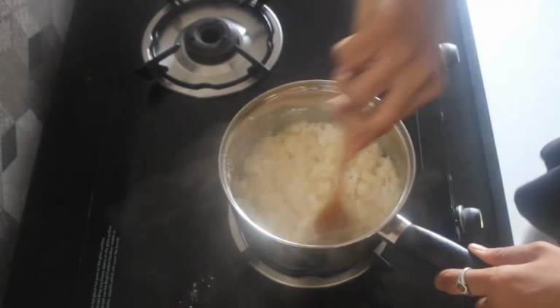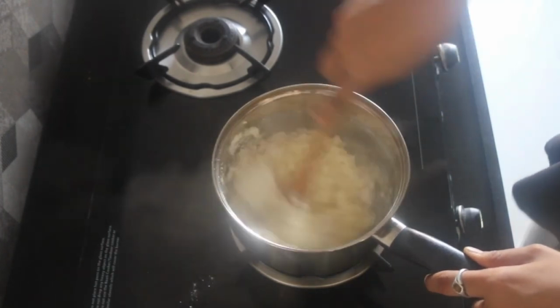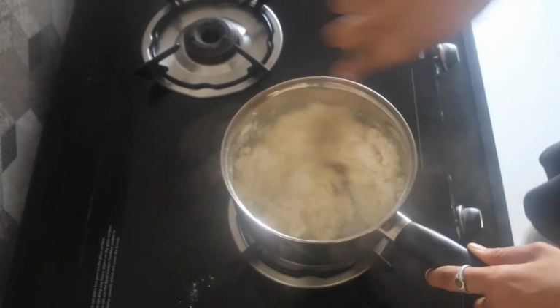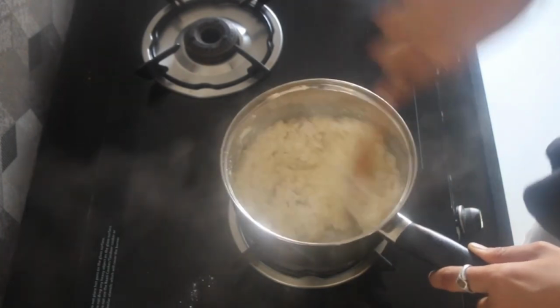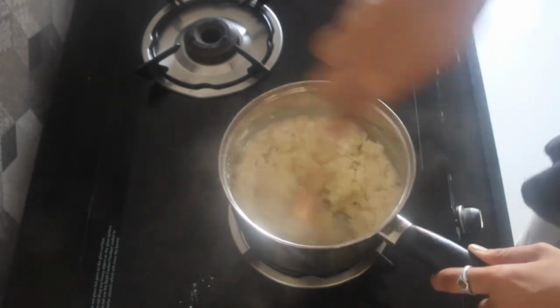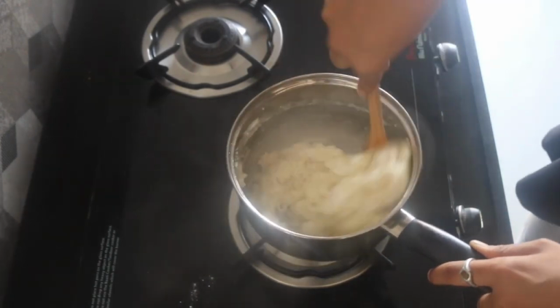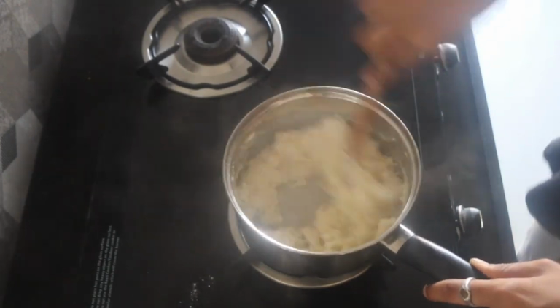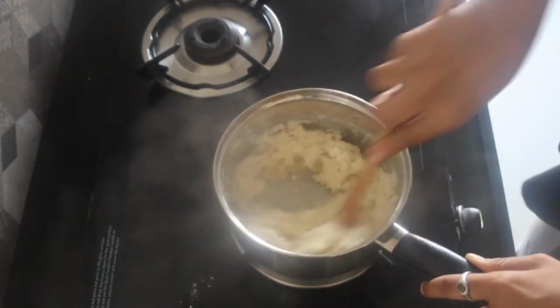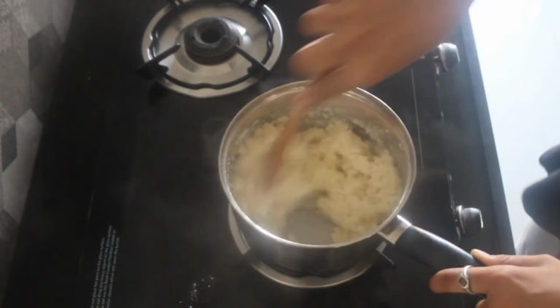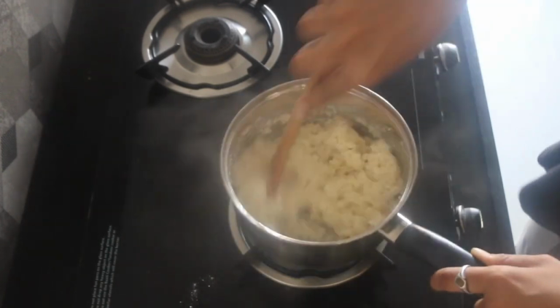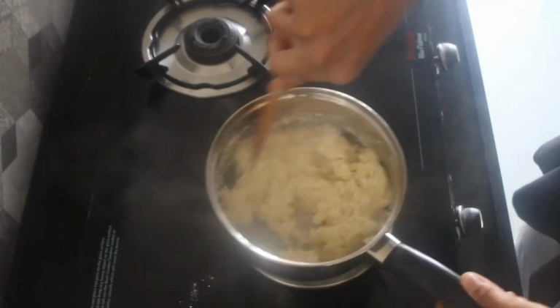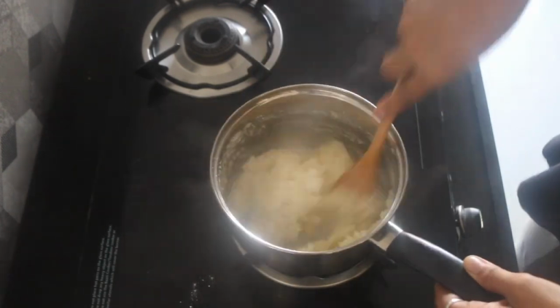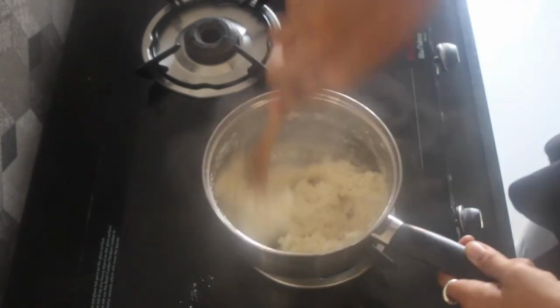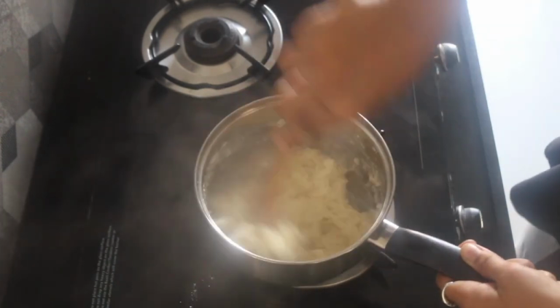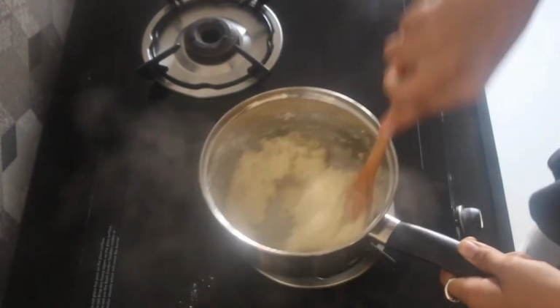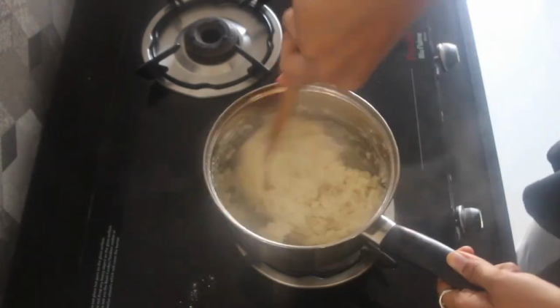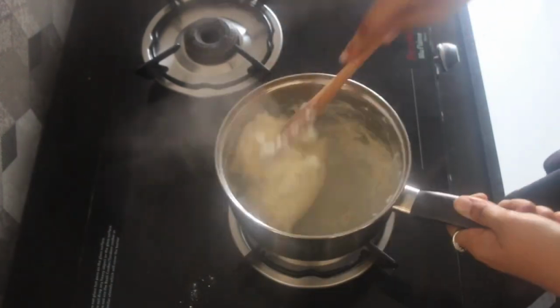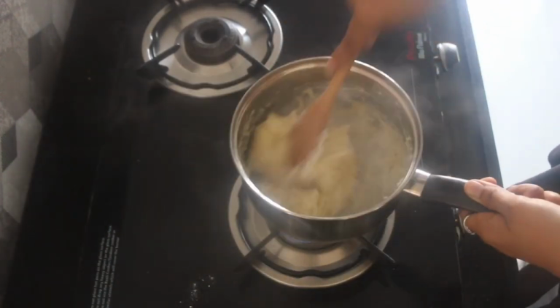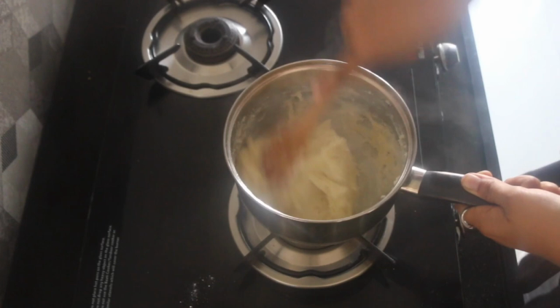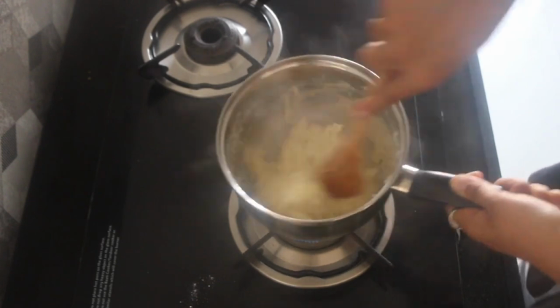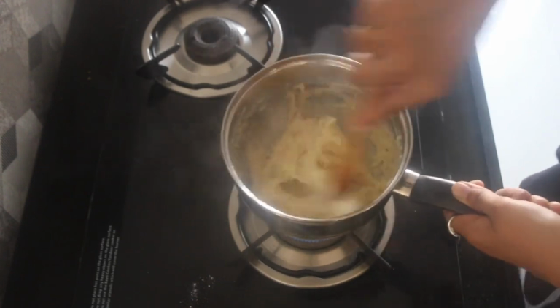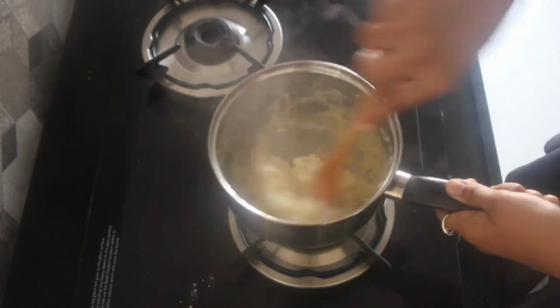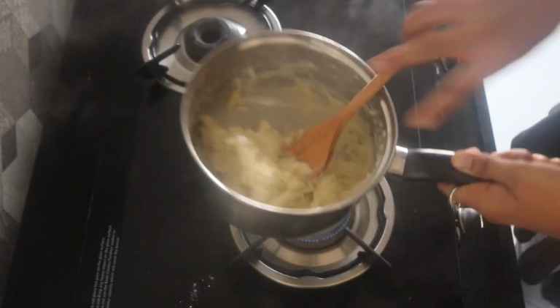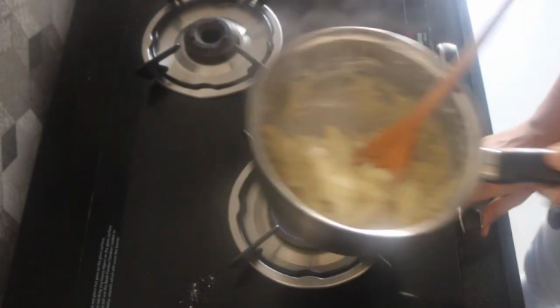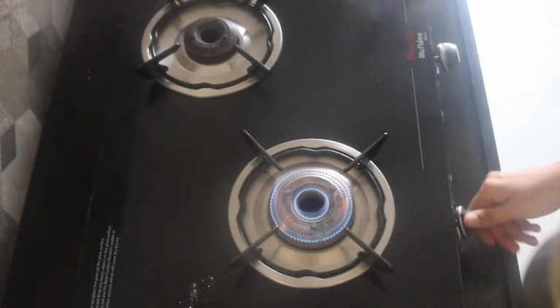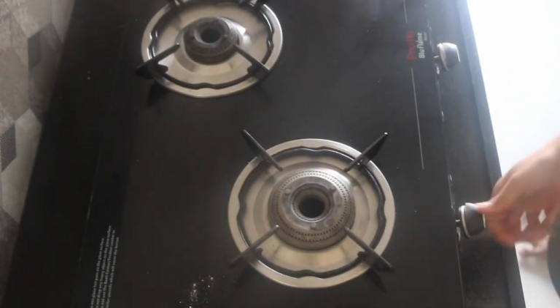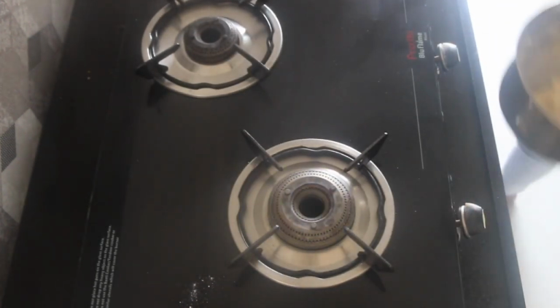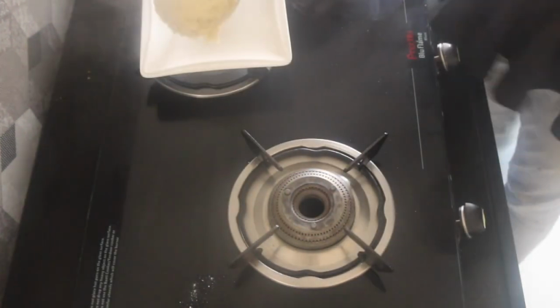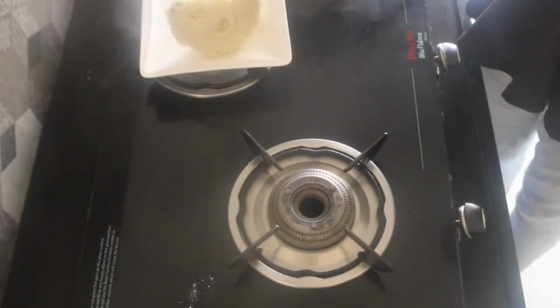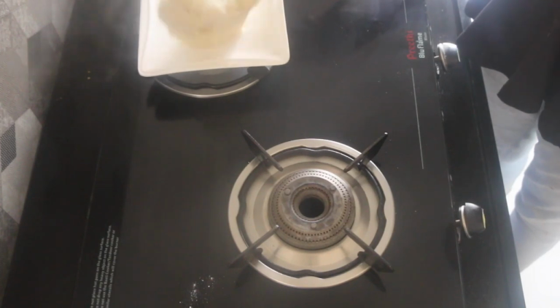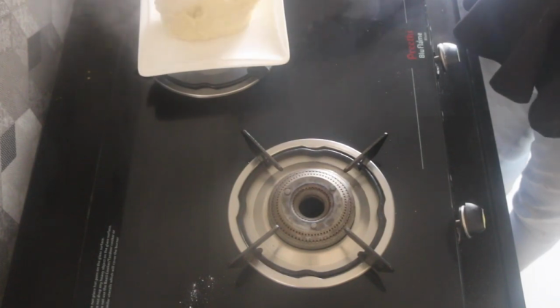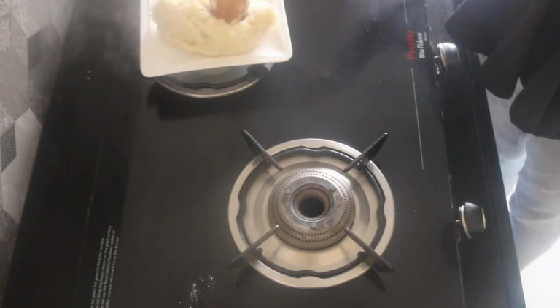I literally counted to 60 in my mind. Then take it out onto a plate and spread it a little for it to cool. Spread it out just a bit so that it is easier to handle — too hot means you won't be able to pipe right. That's why we allow it to warm a bit.